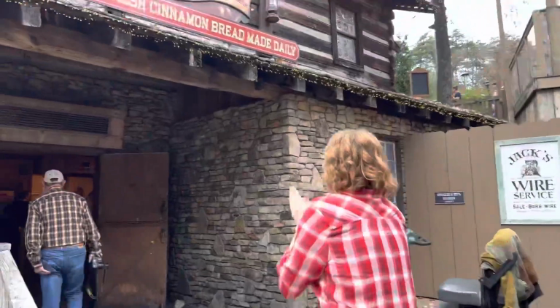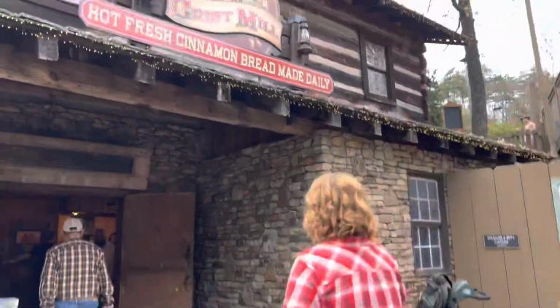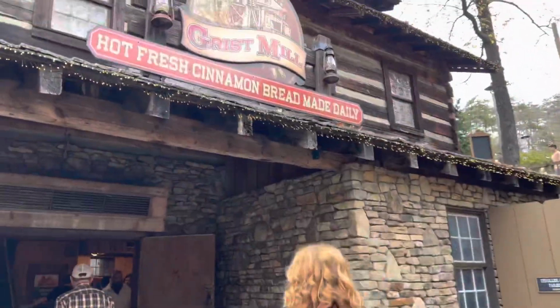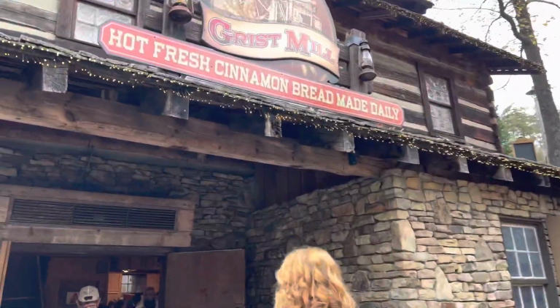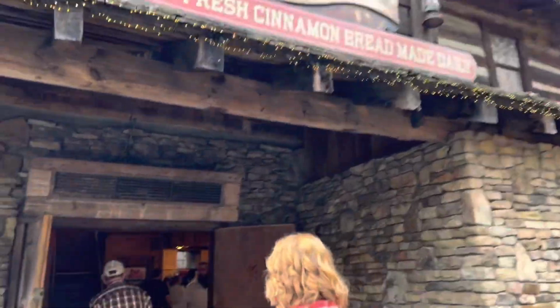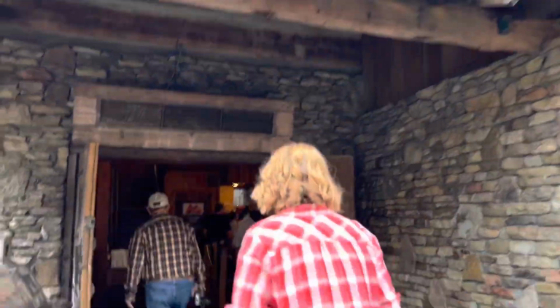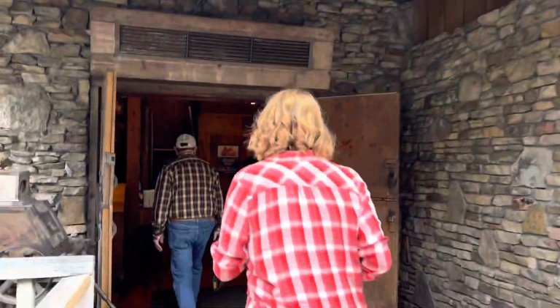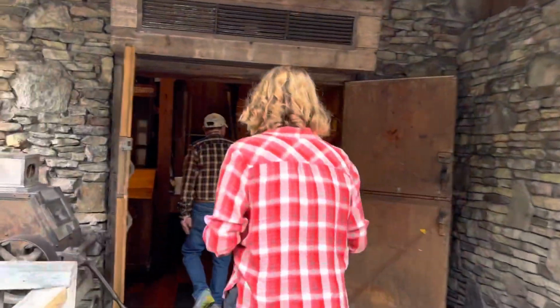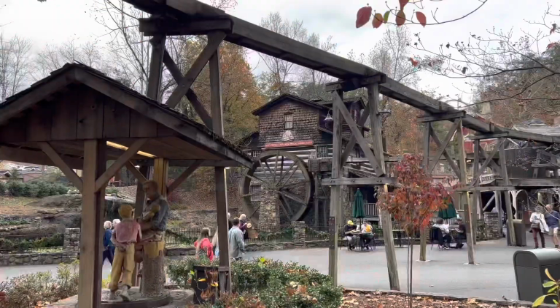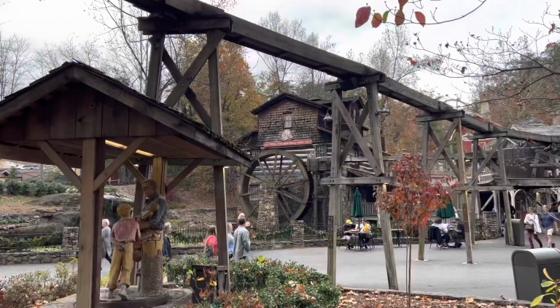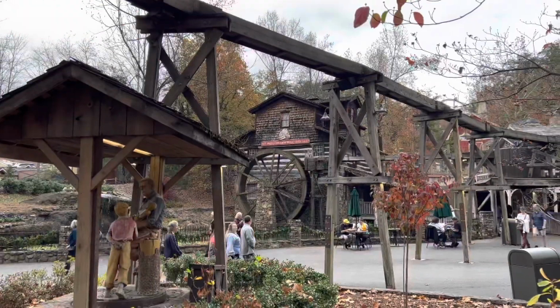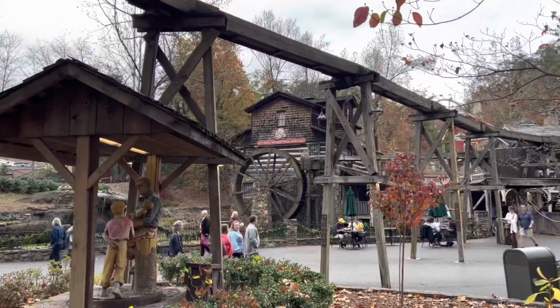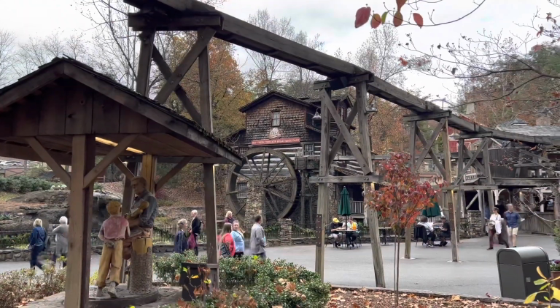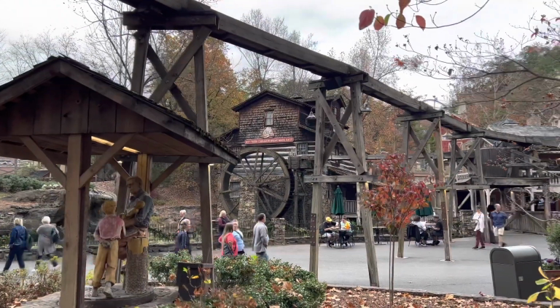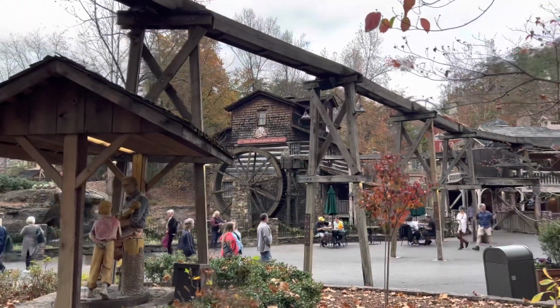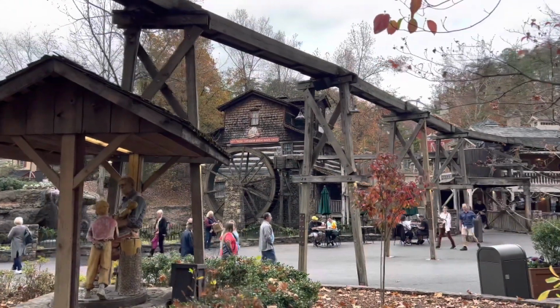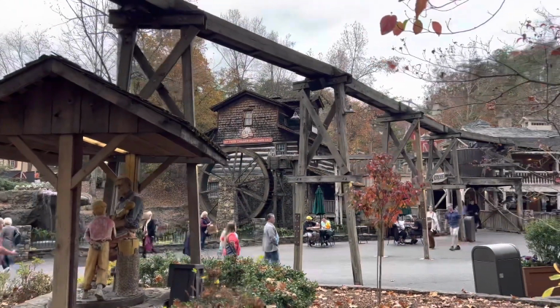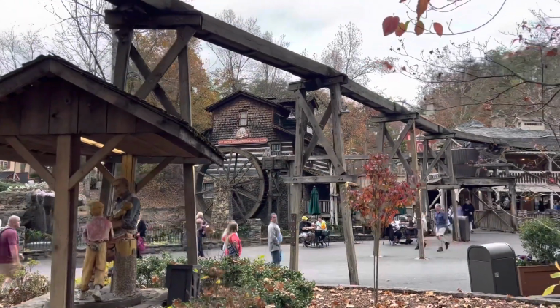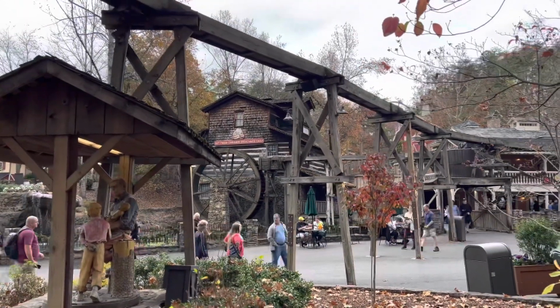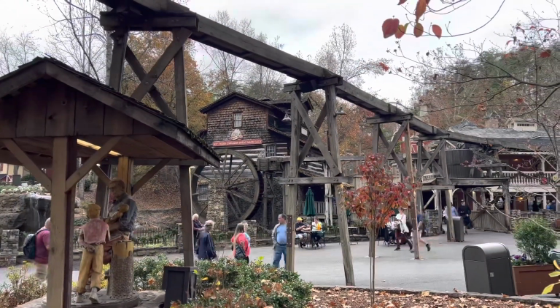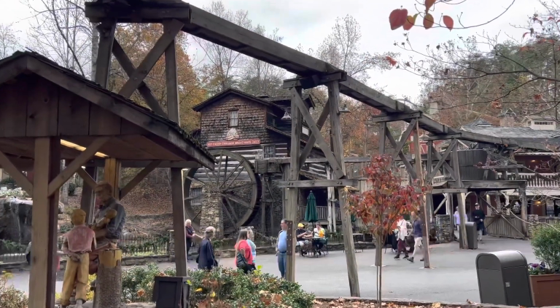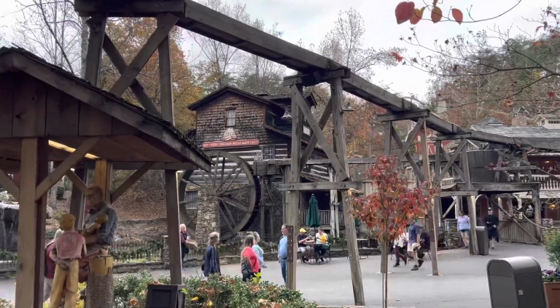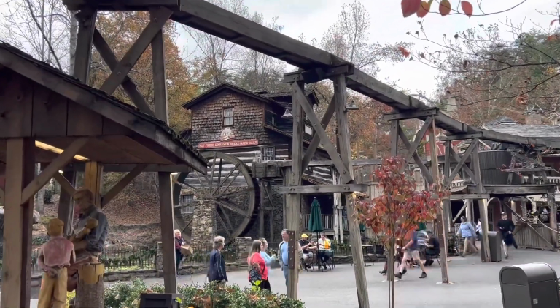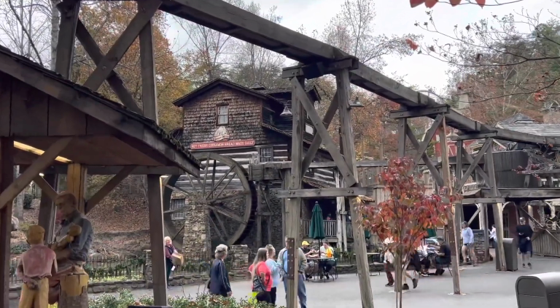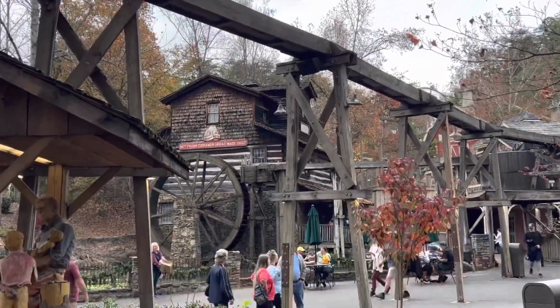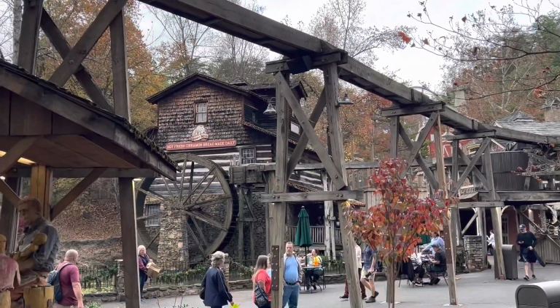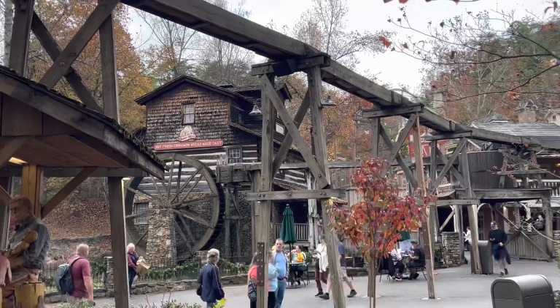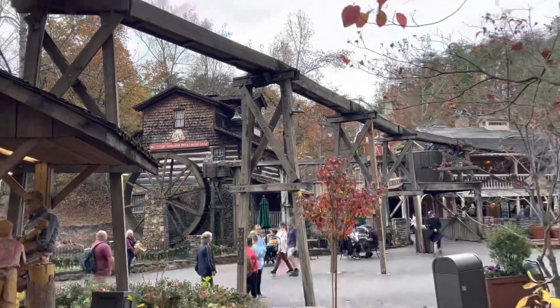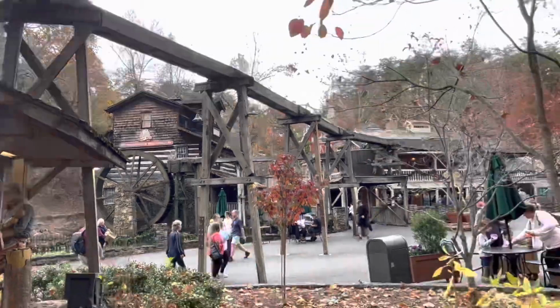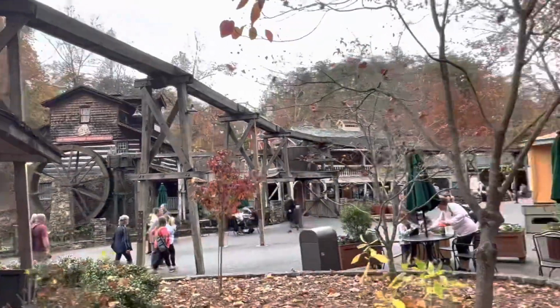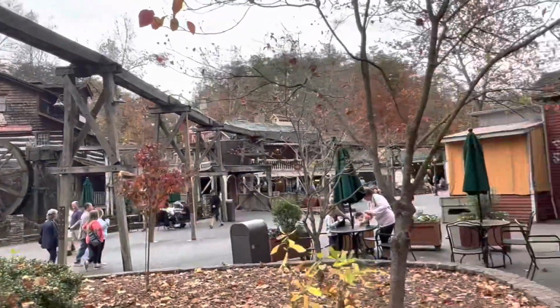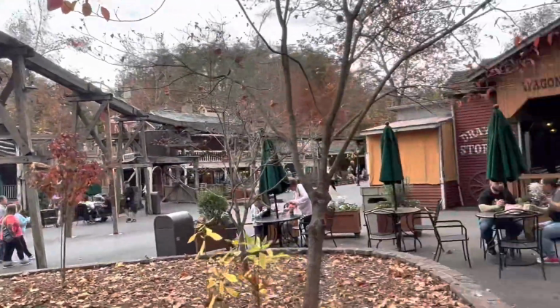No line for cinnamon bread! So if you want cinnamon bread, this is where you go. It's the grist mill, which is over in kind of the more retro area of the park.